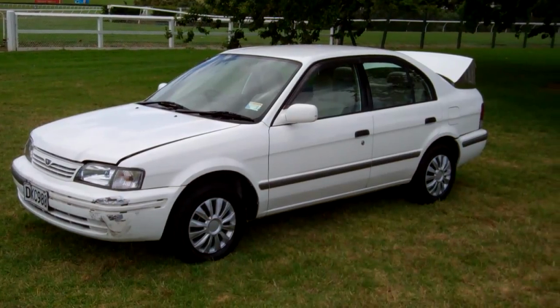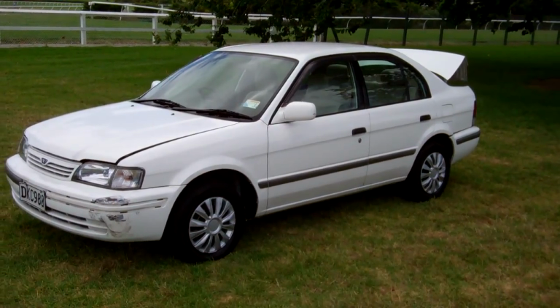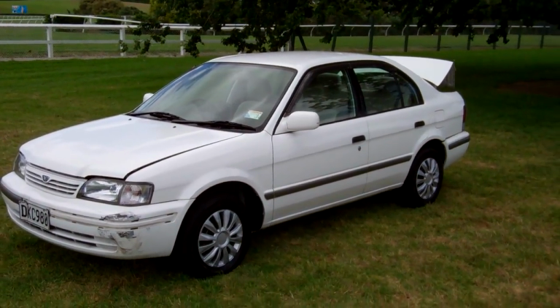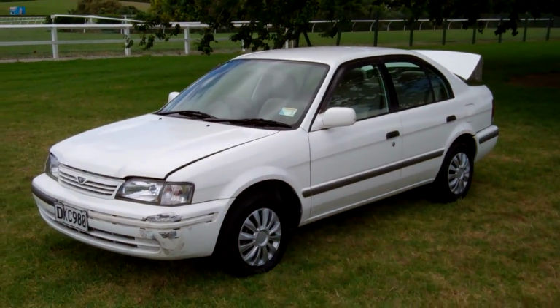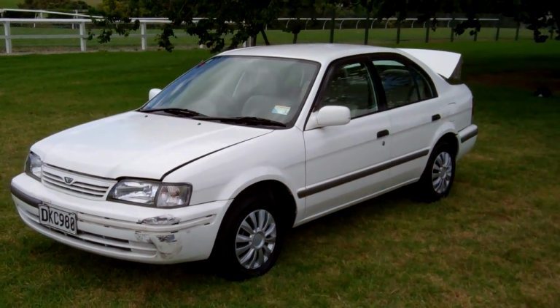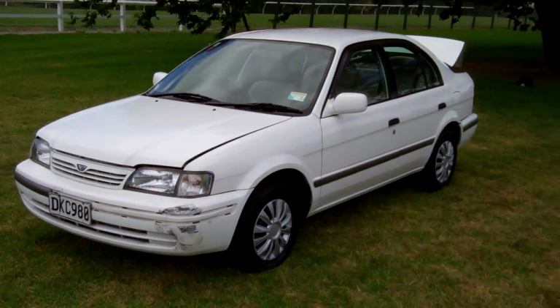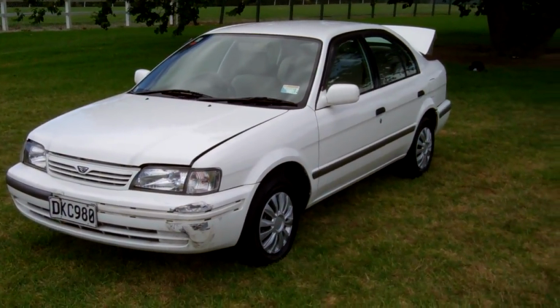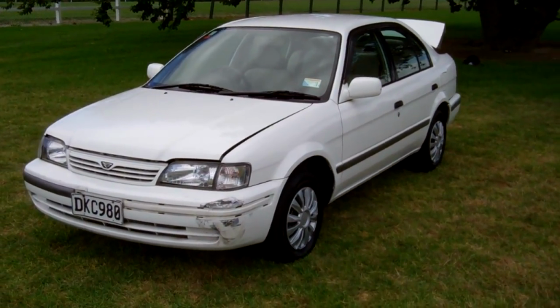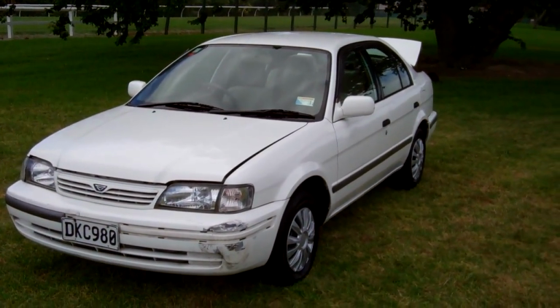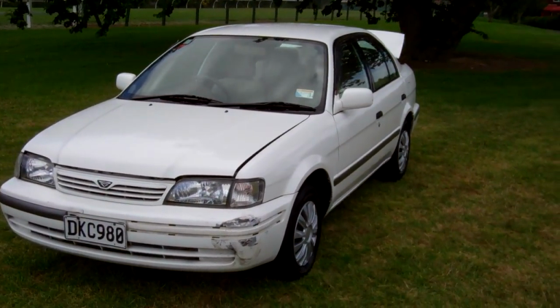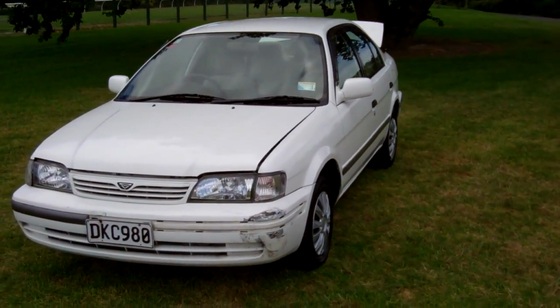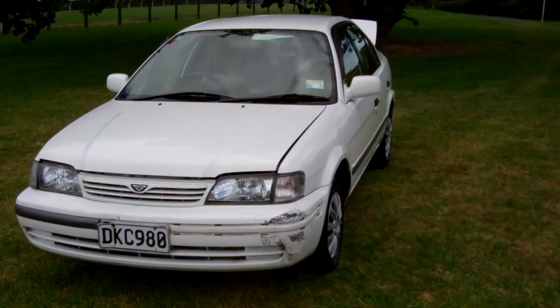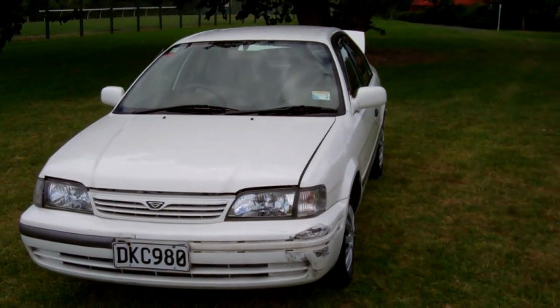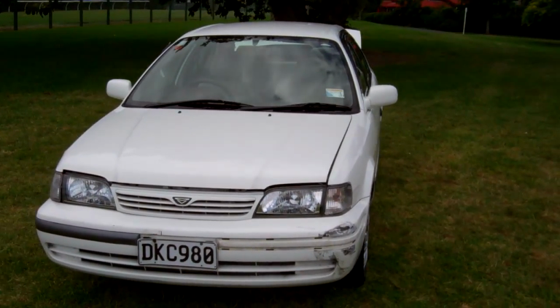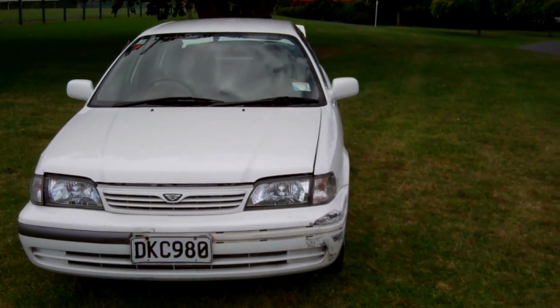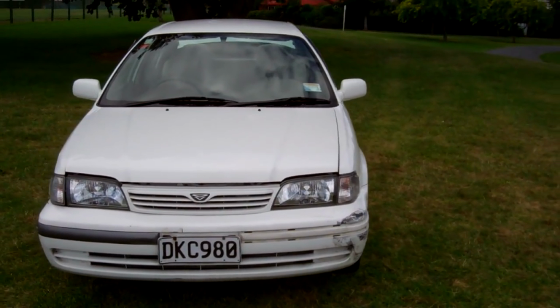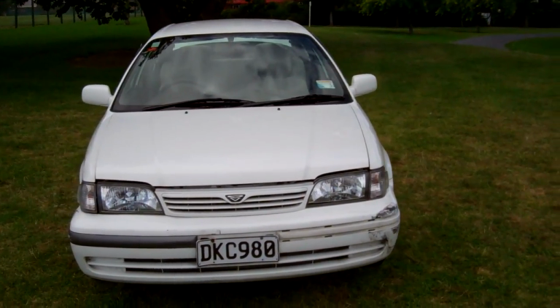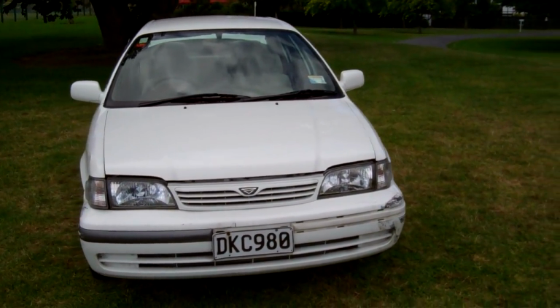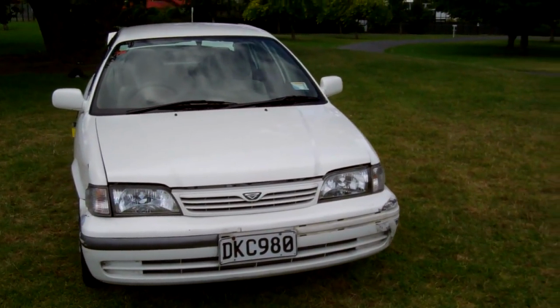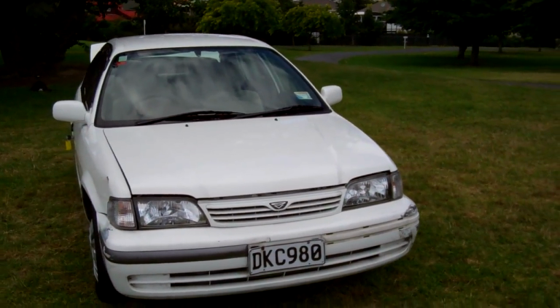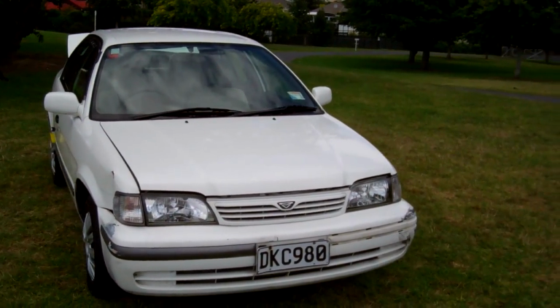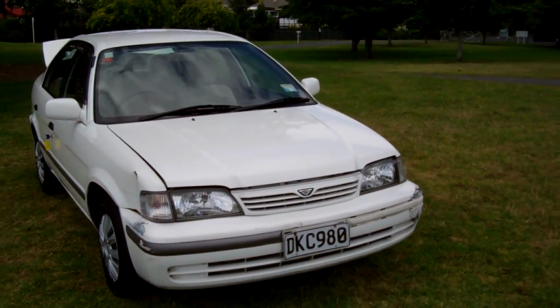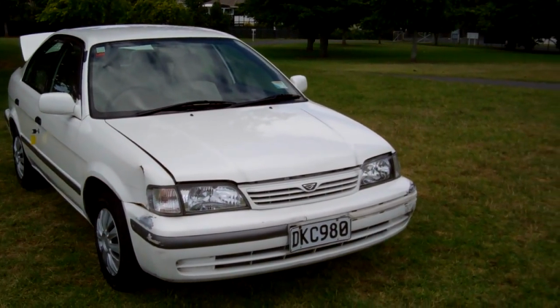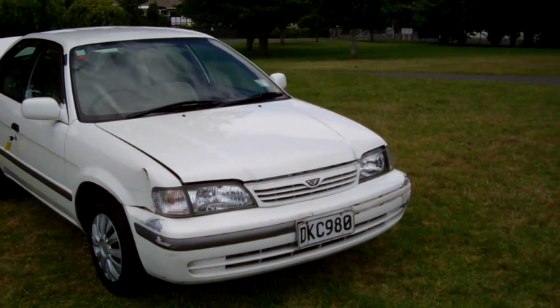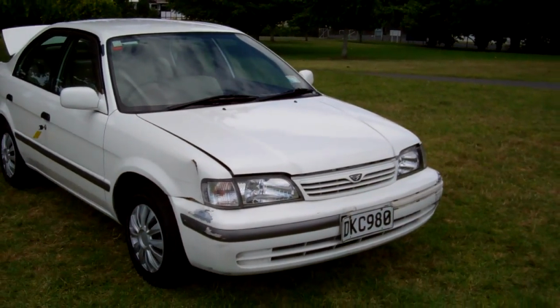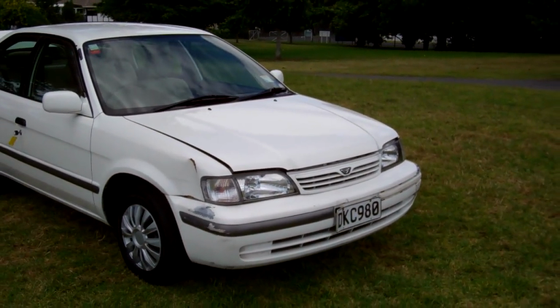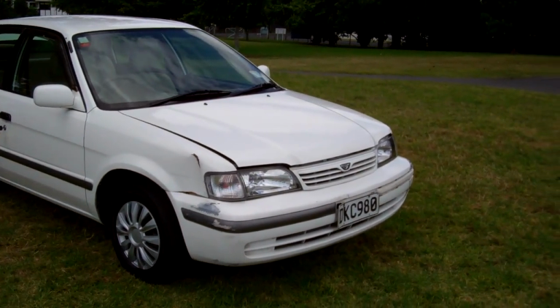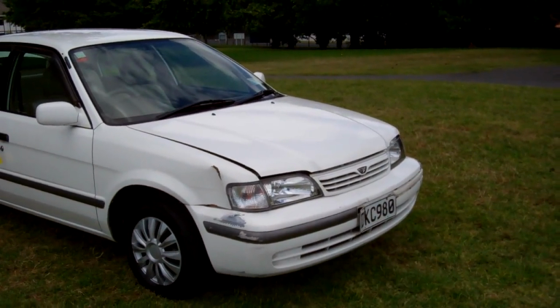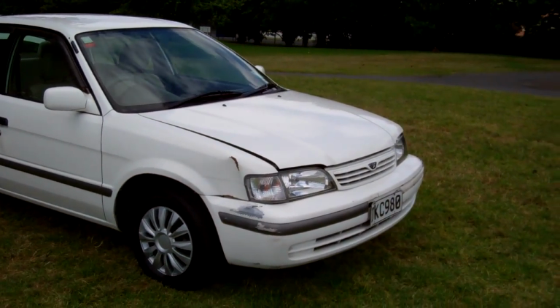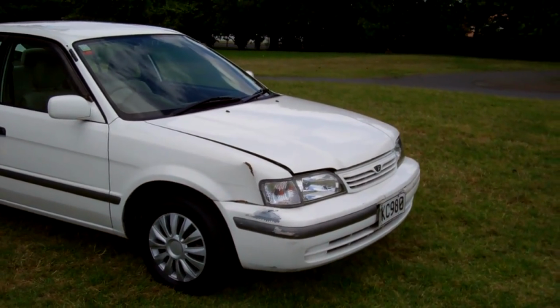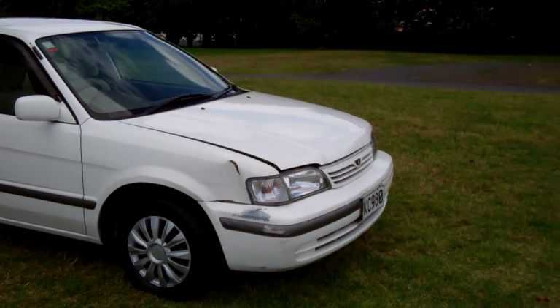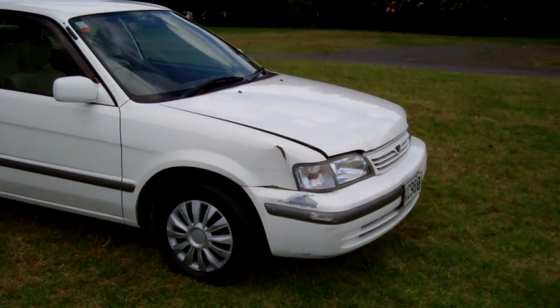Hi, Dan here from Cash for Cars. This is a 1998 Toyota Corolla. Very popular four-door sedans, these. Carries the Toyota badge, so you know it's a good thing.